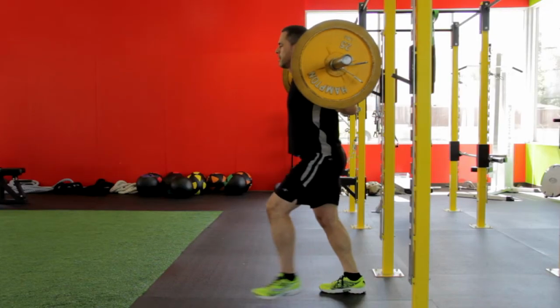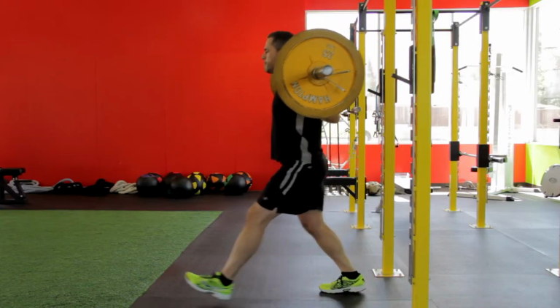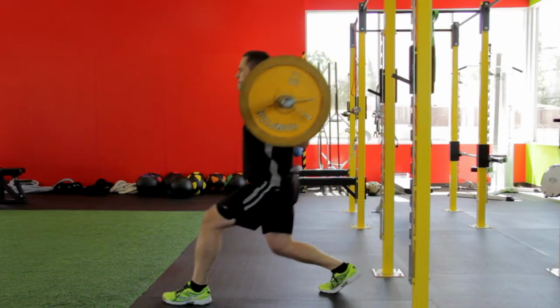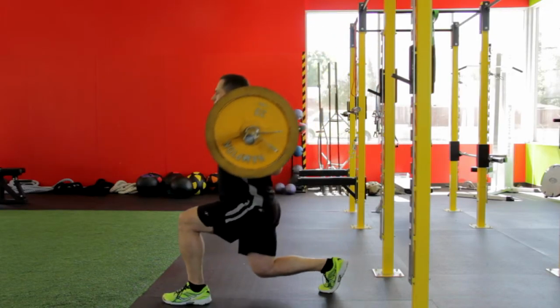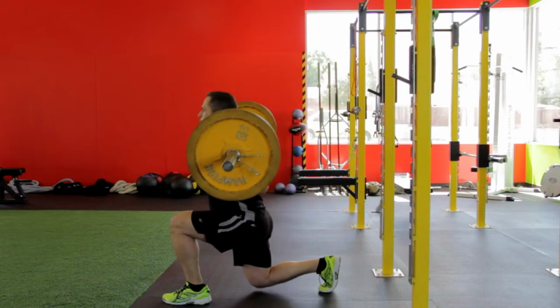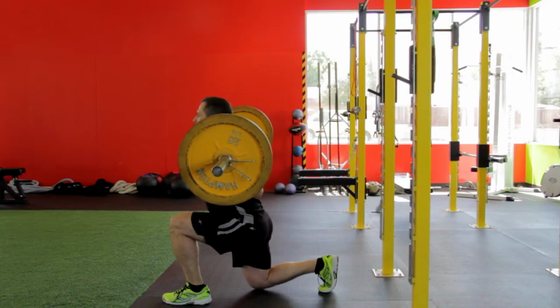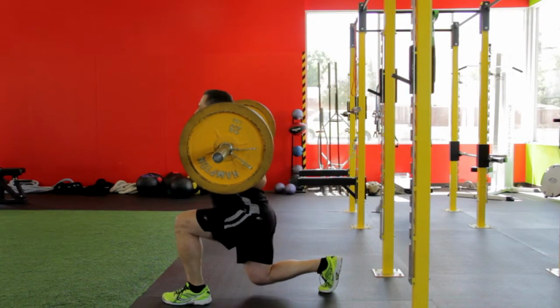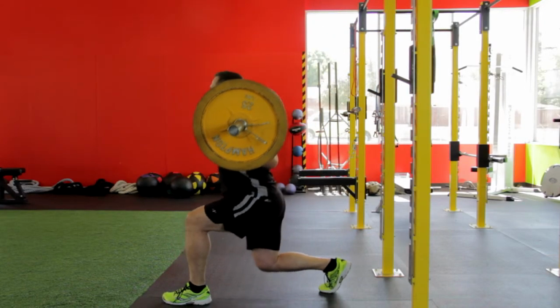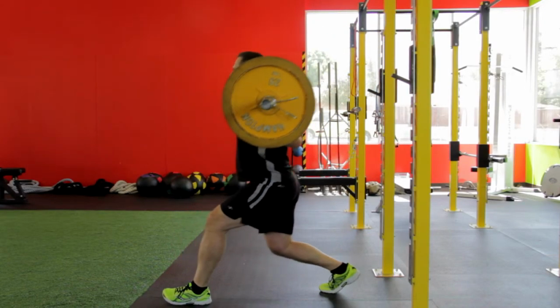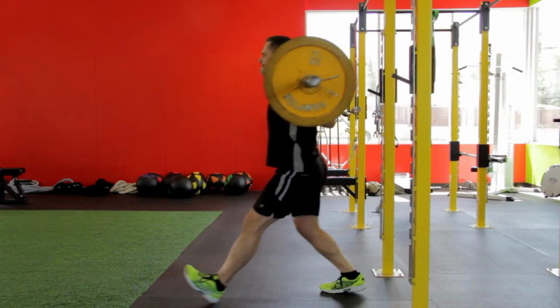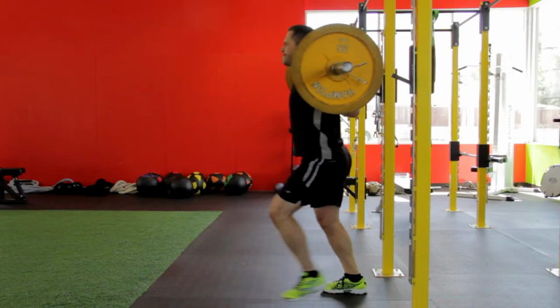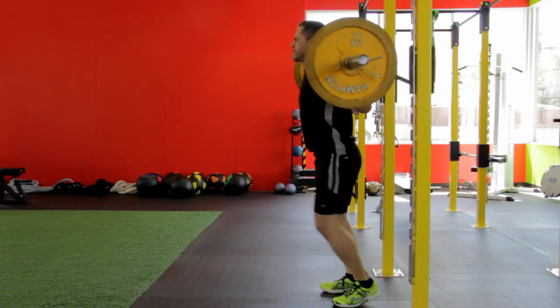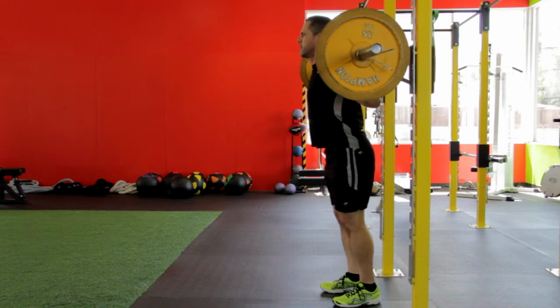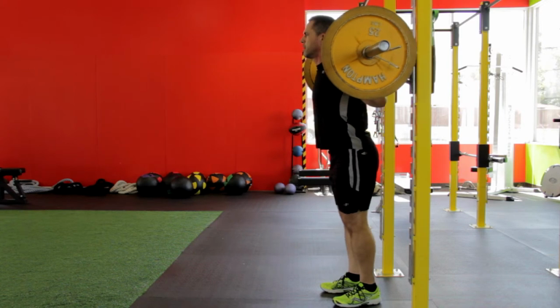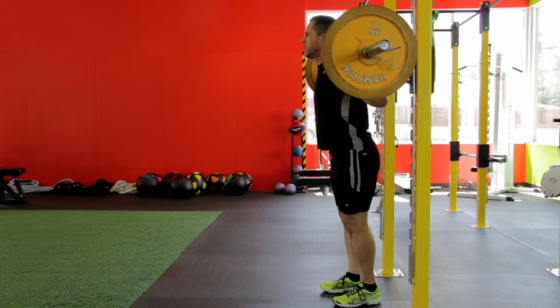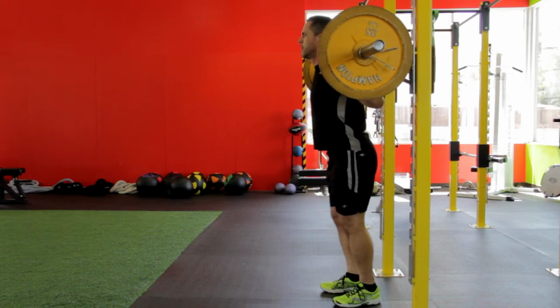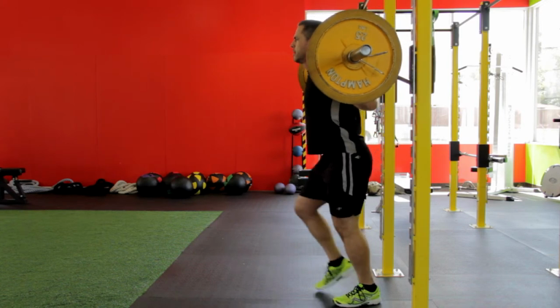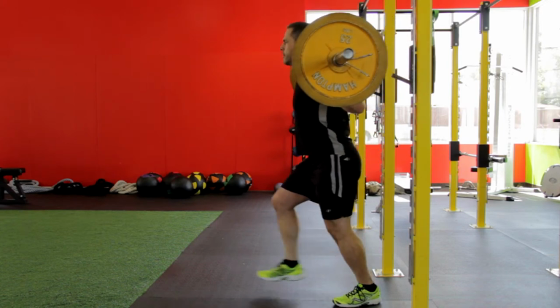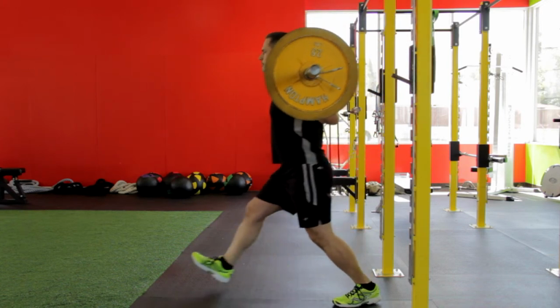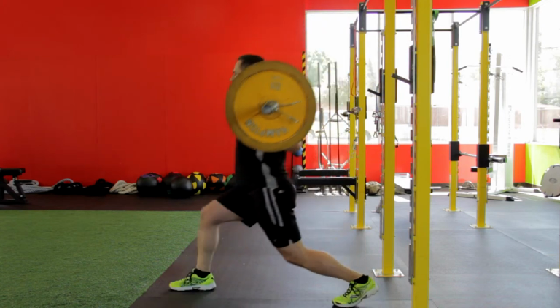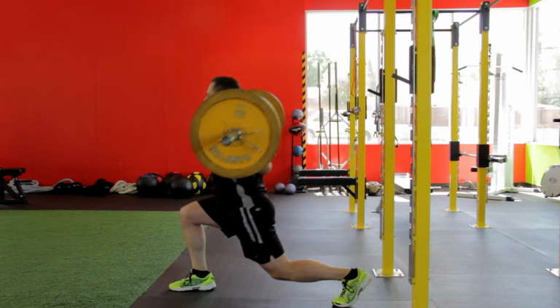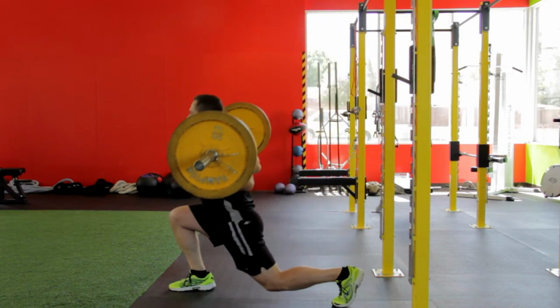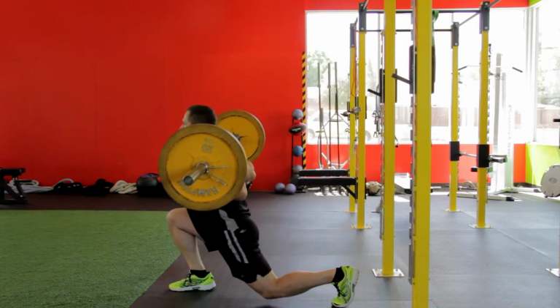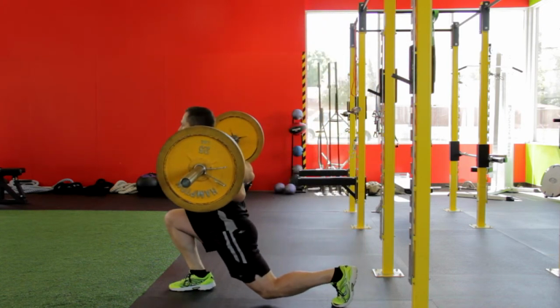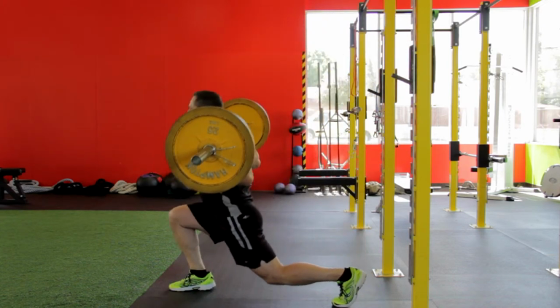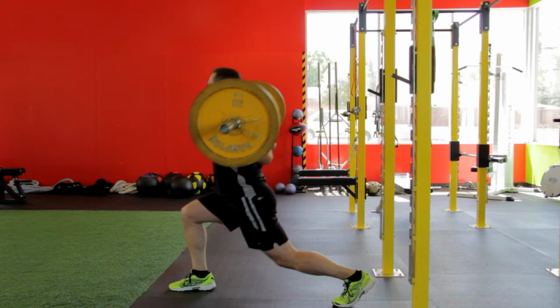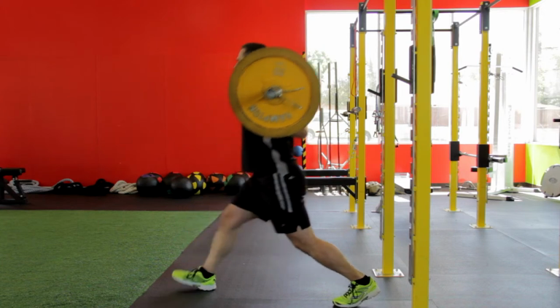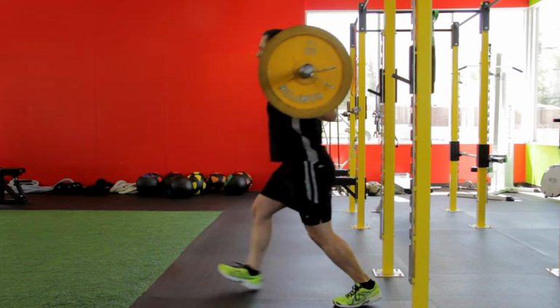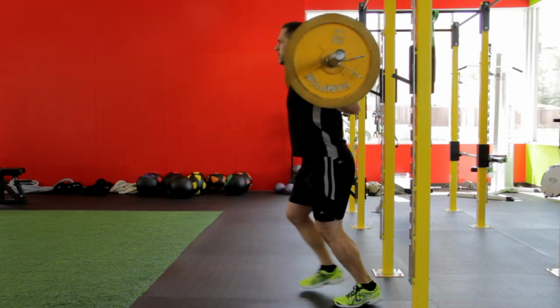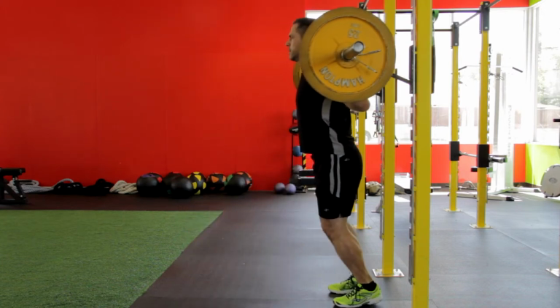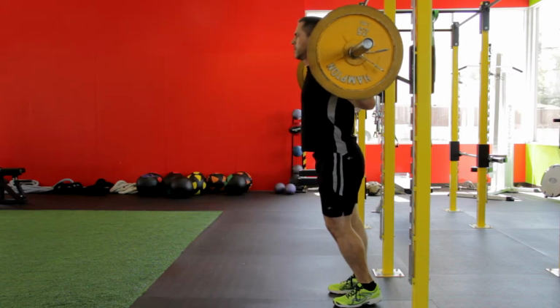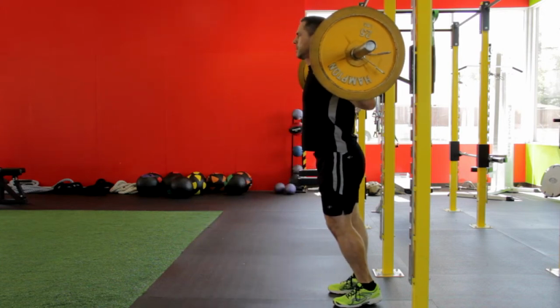Then bend your front knee as you simultaneously allow your back leg to bend and lower yourself until your forward knee is about 90 degrees. Do not allow your knee to go forward beyond your toes as you come down, as this will put undue stress on the knee joint.